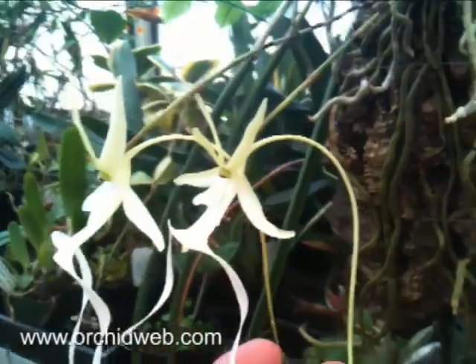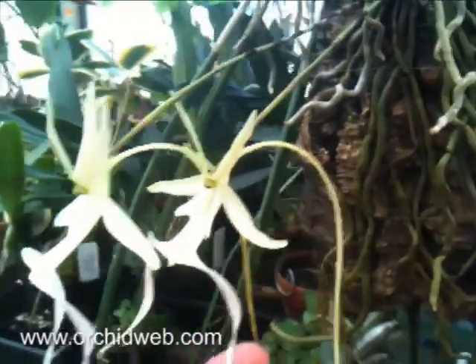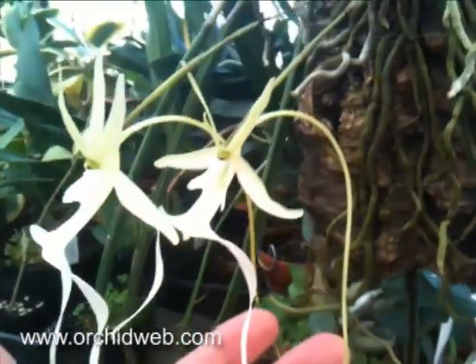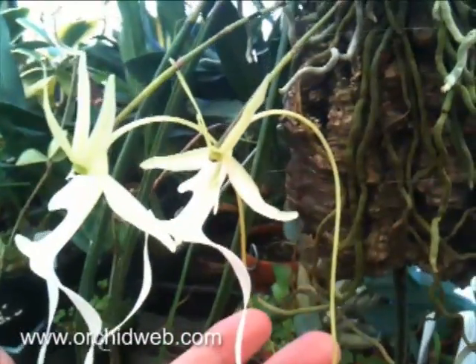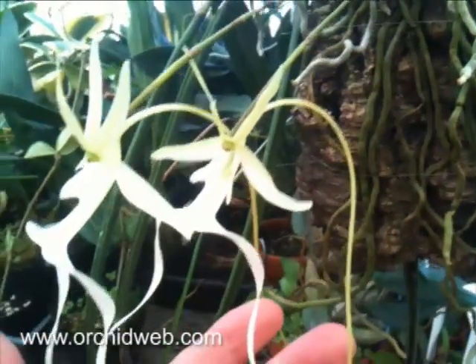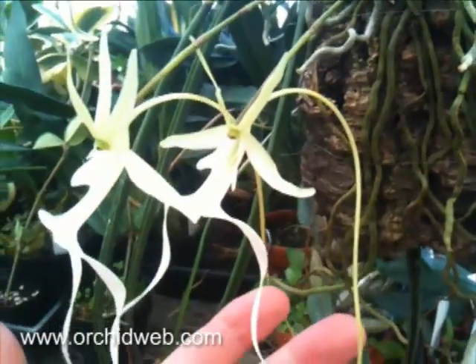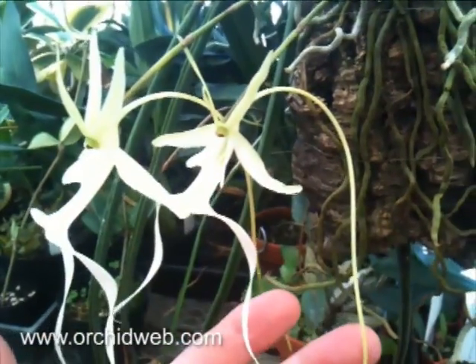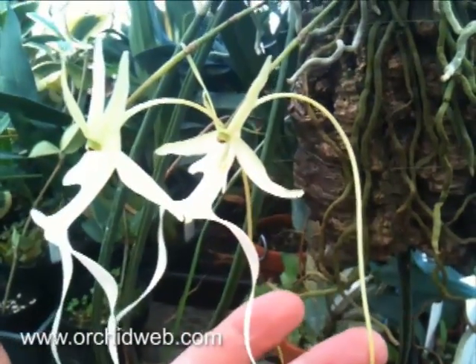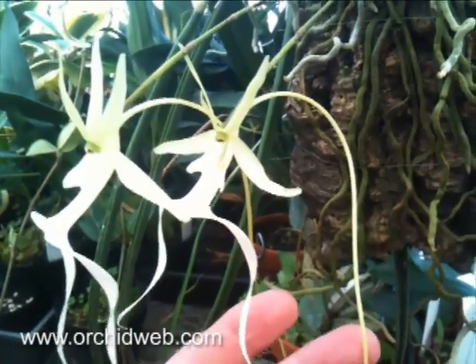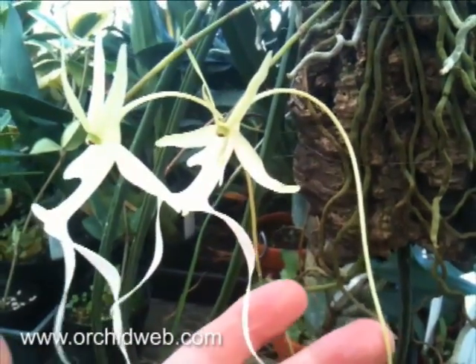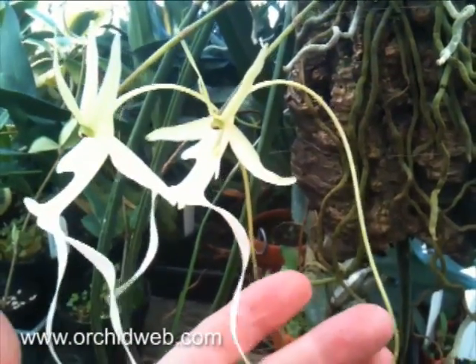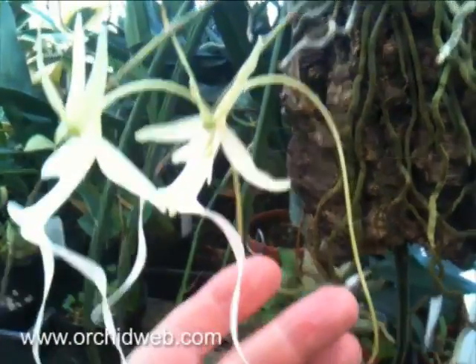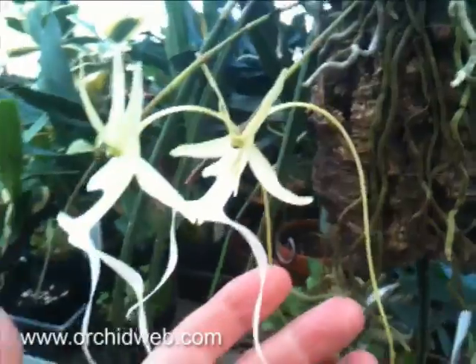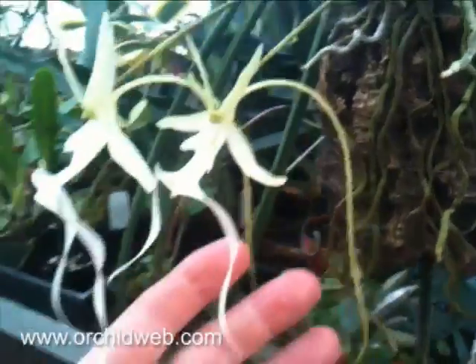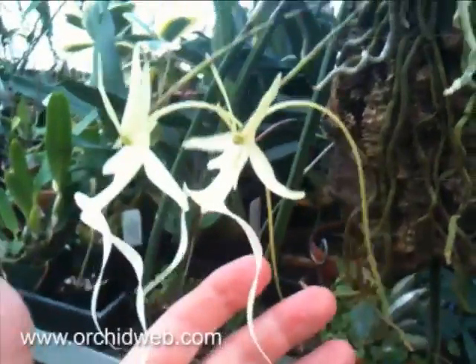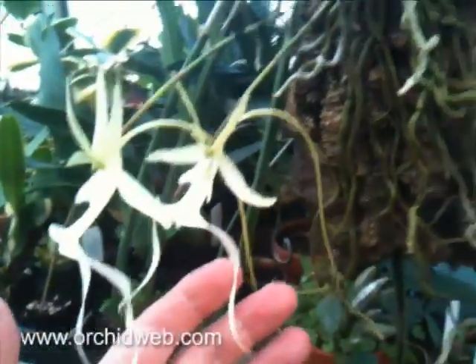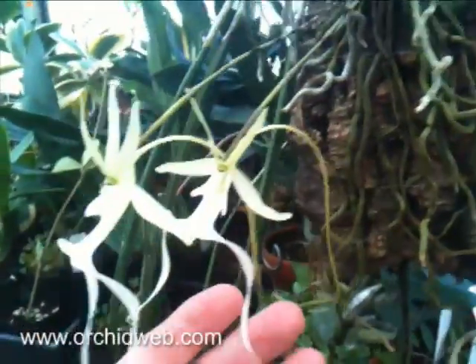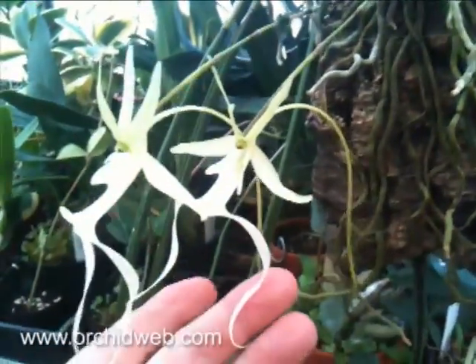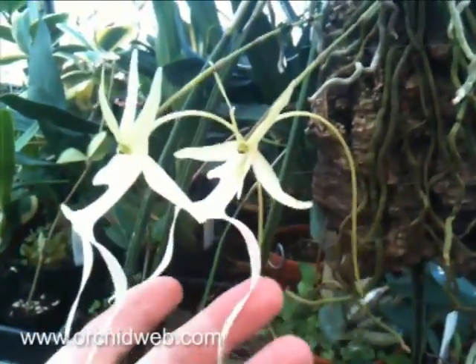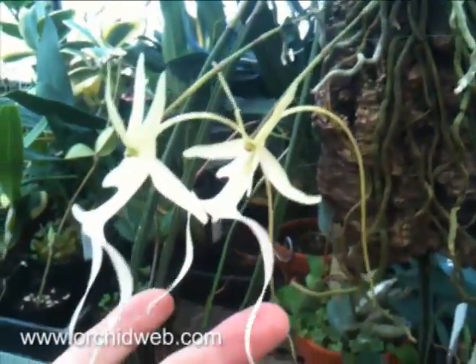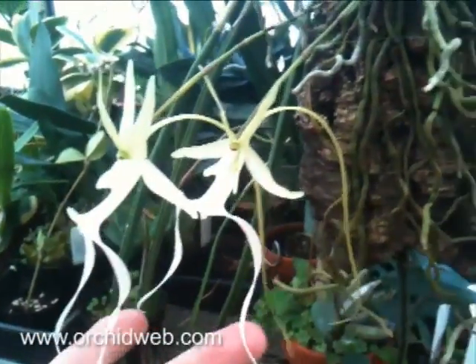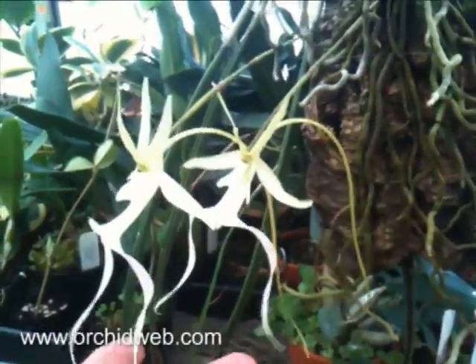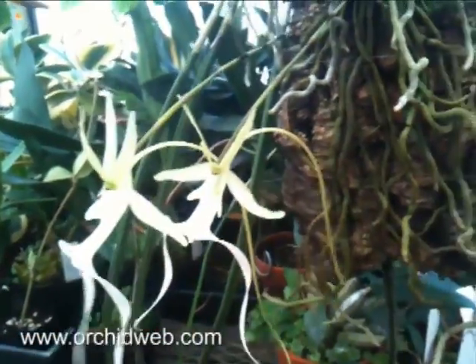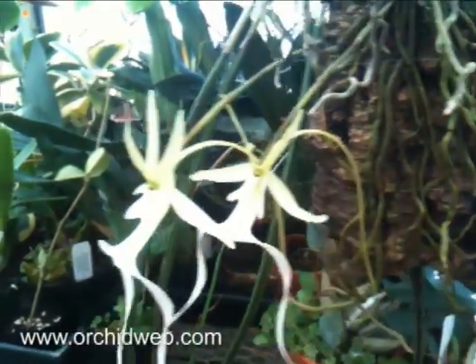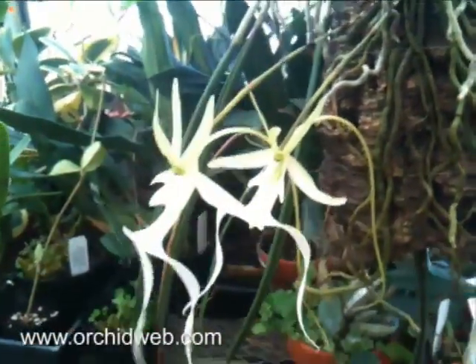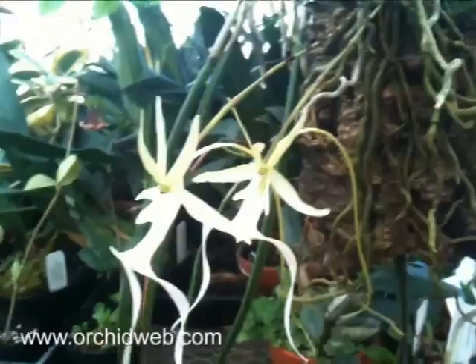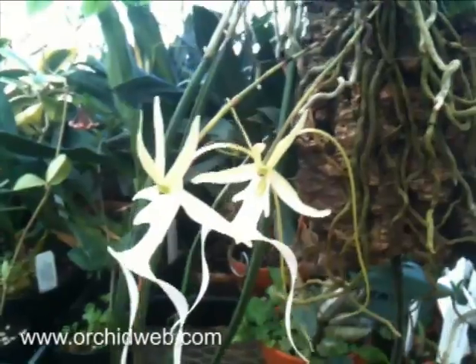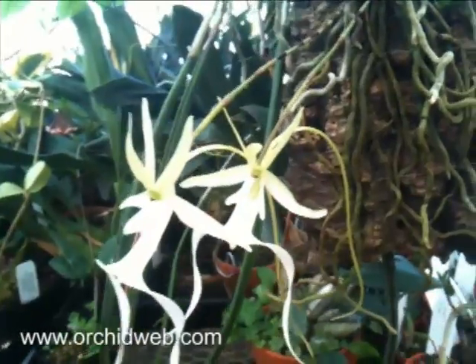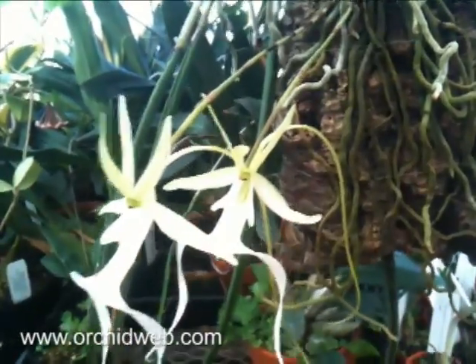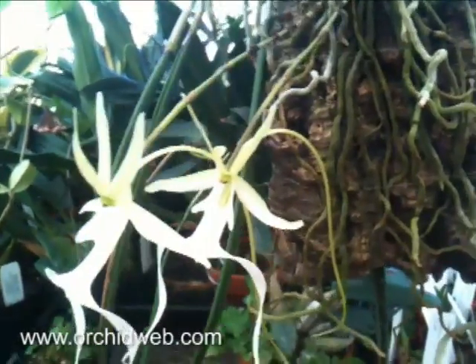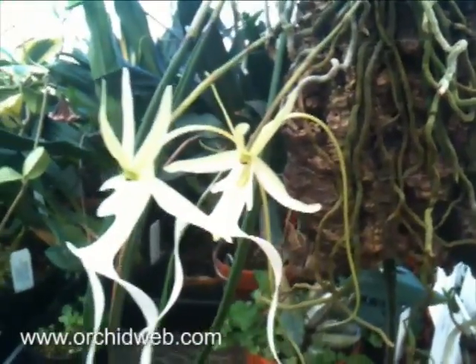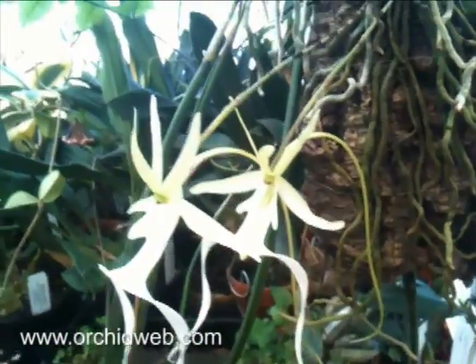In fact, a long time ago in ancient history, Africa and Florida were touching each other at one time, so this may be very distantly related to some of the Angraecoids.